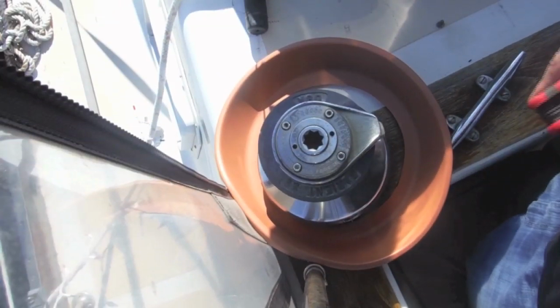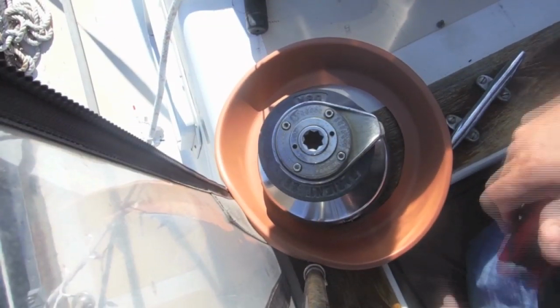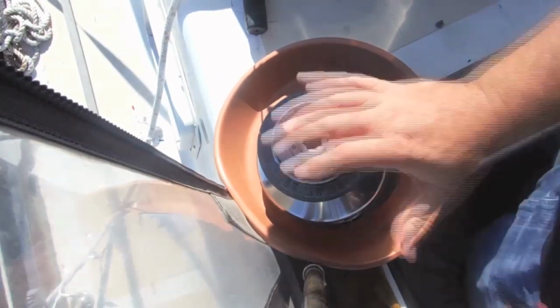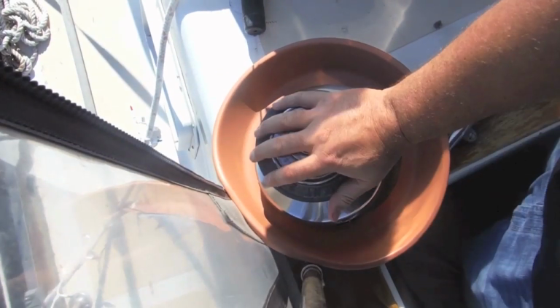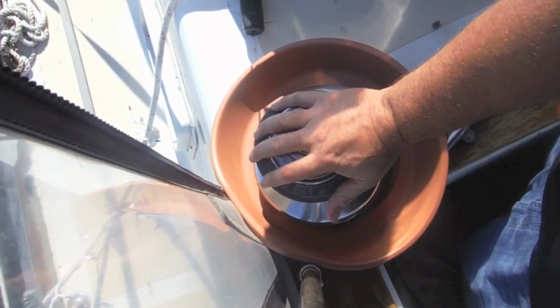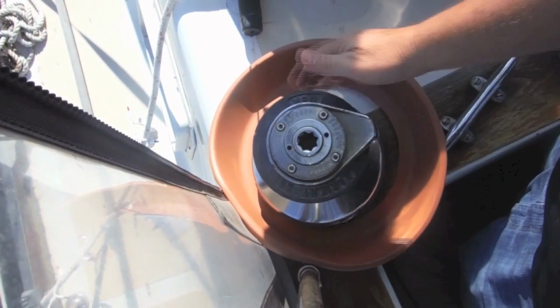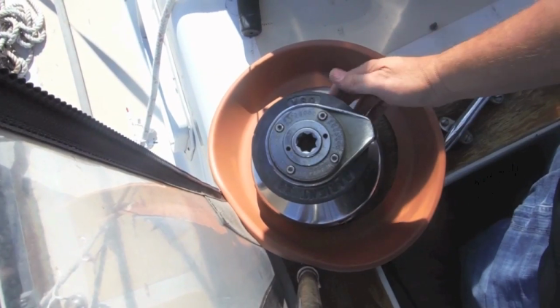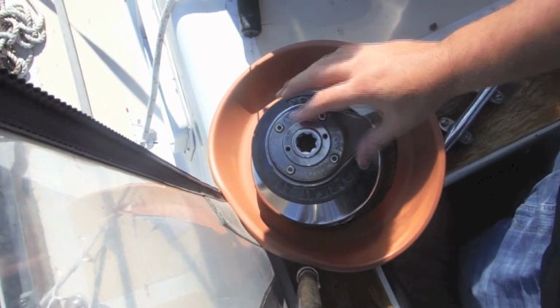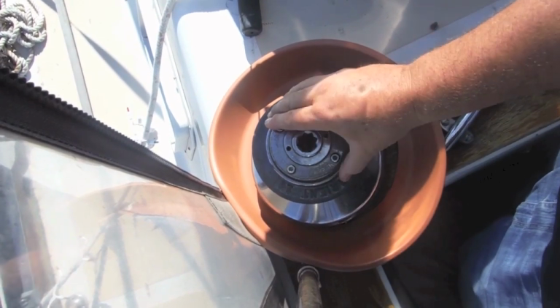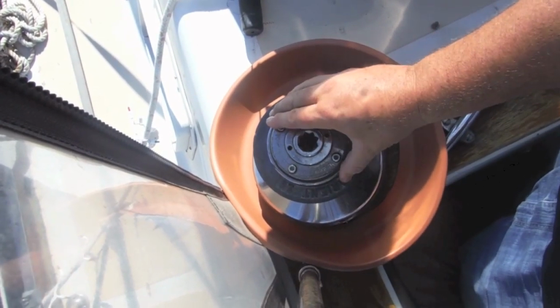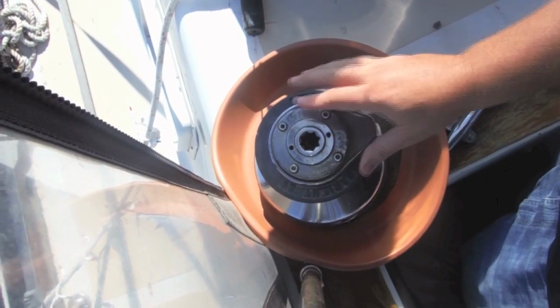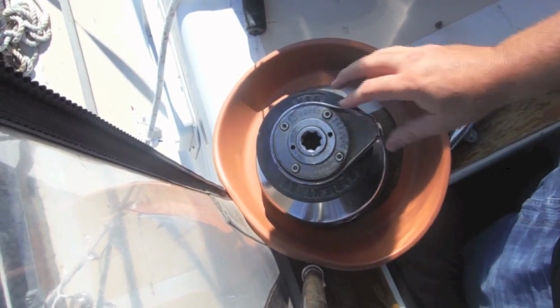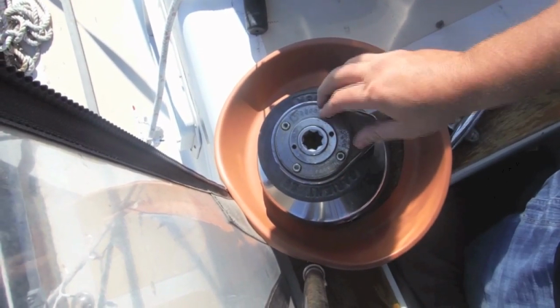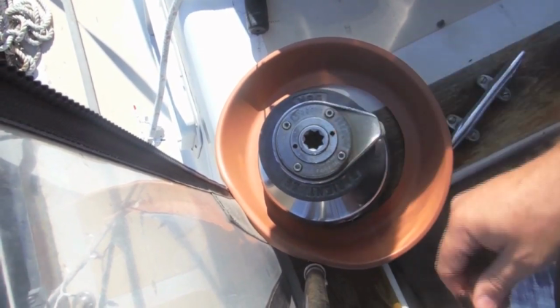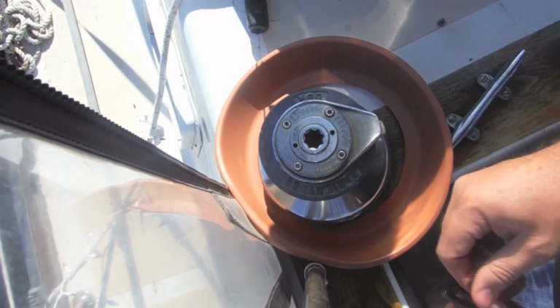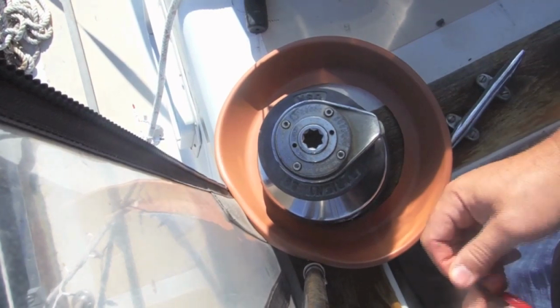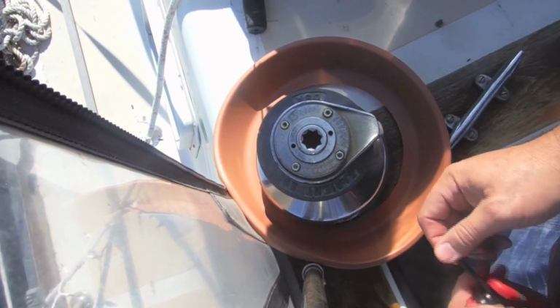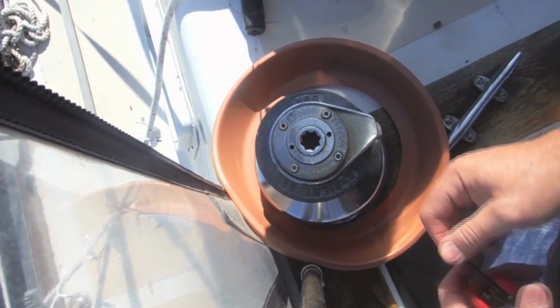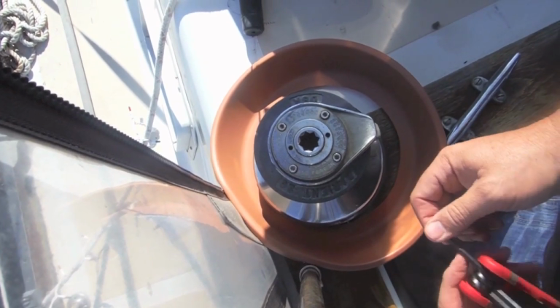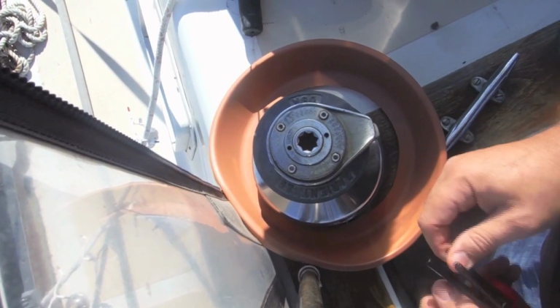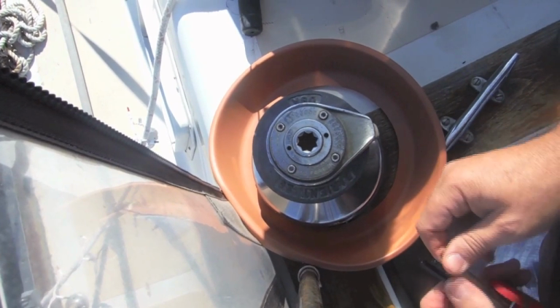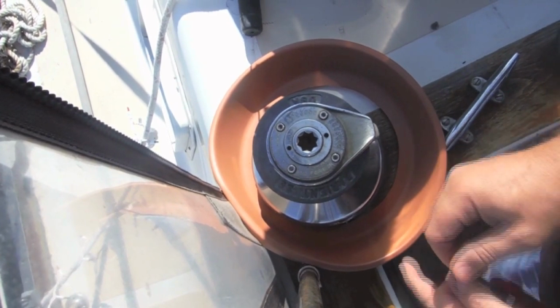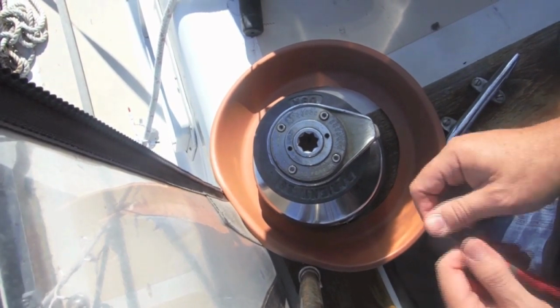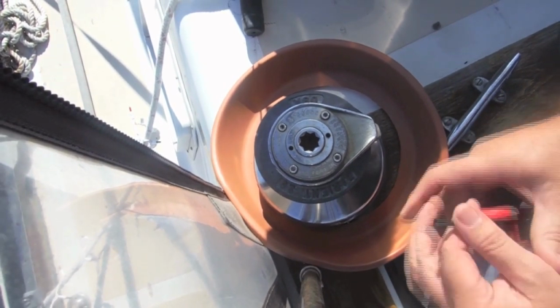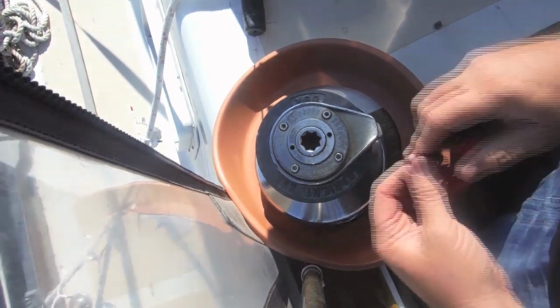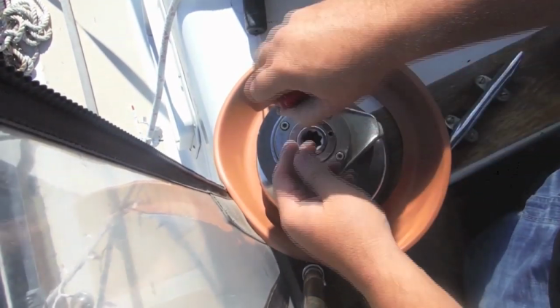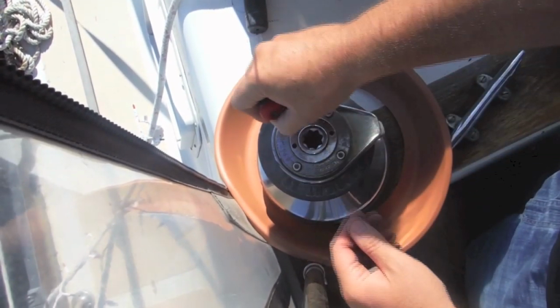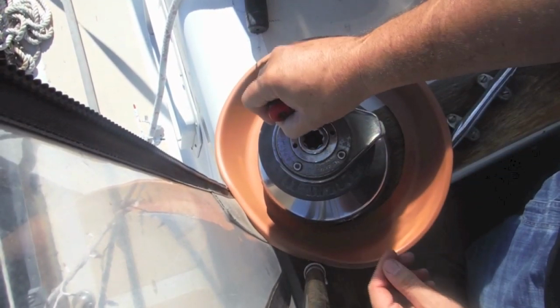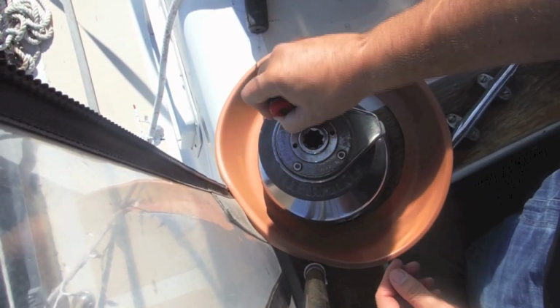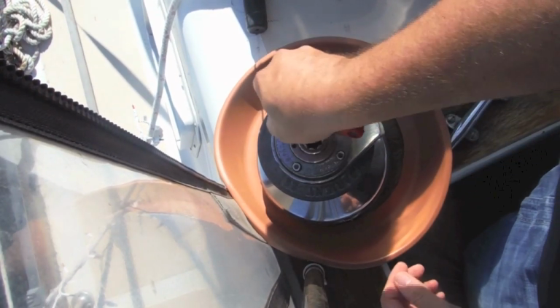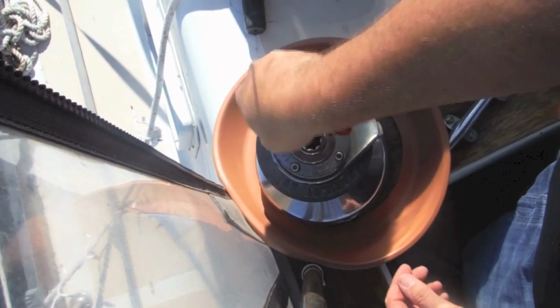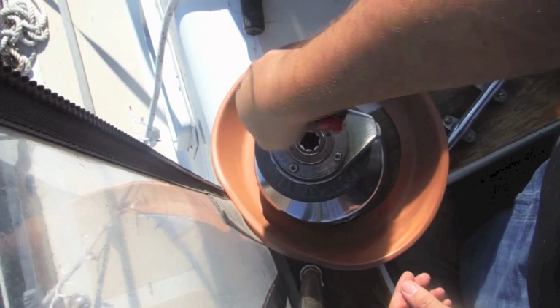We're taking a view straight down of the winch, and you can see this is a self-tailing winch, so we need to loosen up these four Allen nuts on this particular one to go ahead and take this piece off.